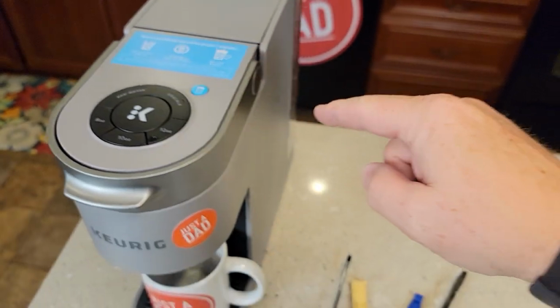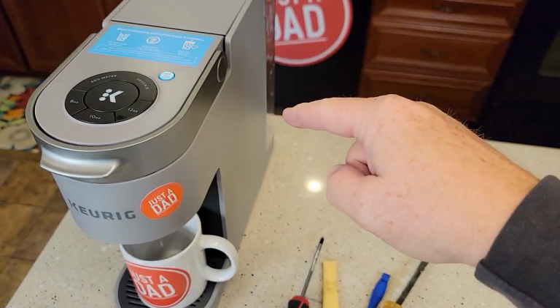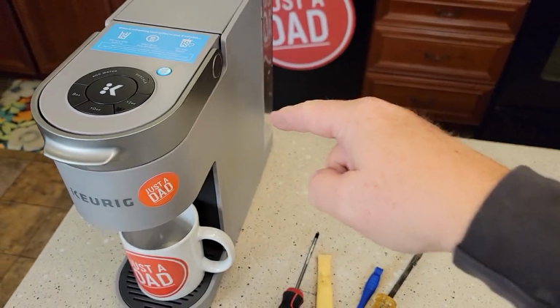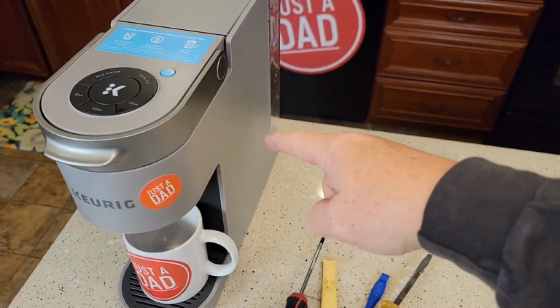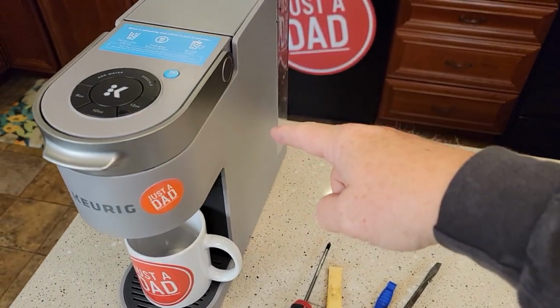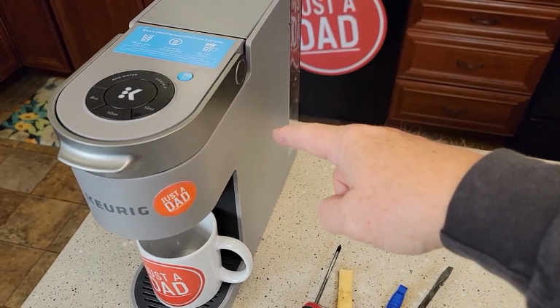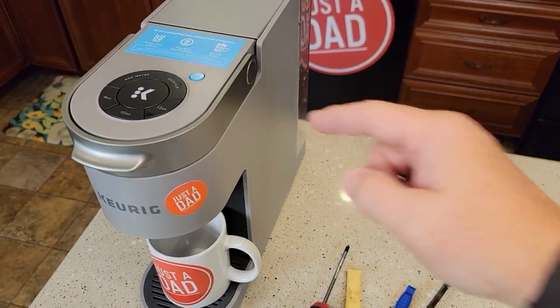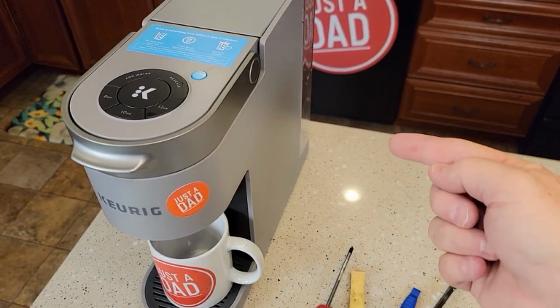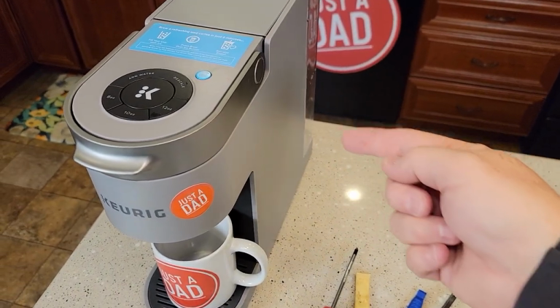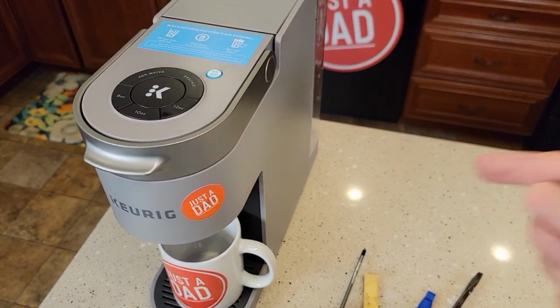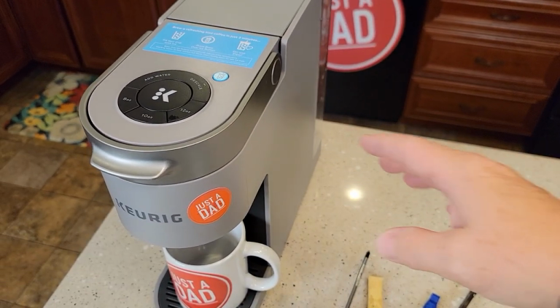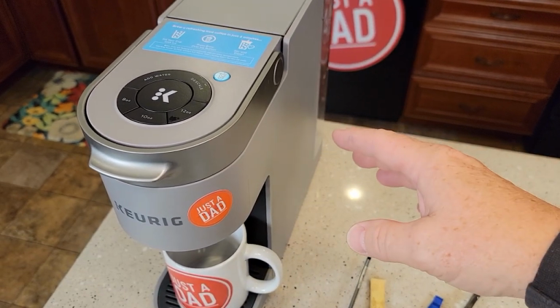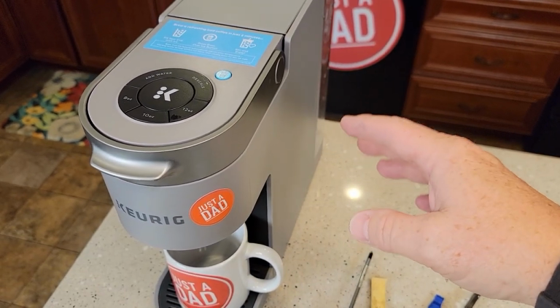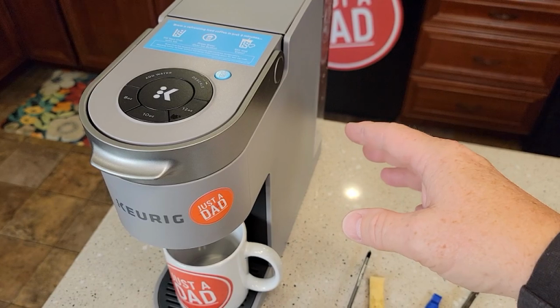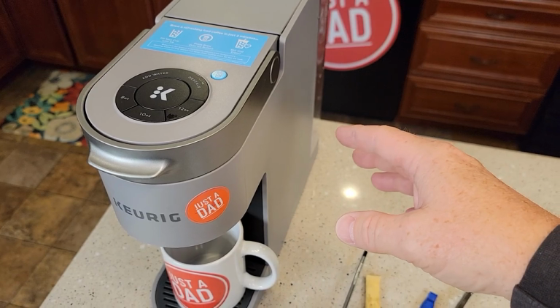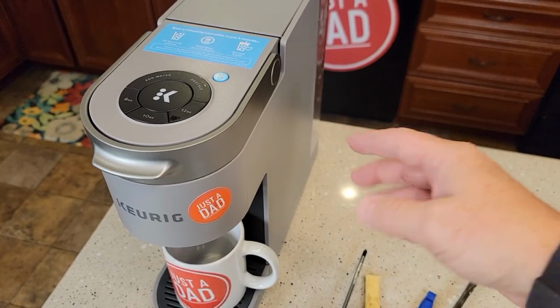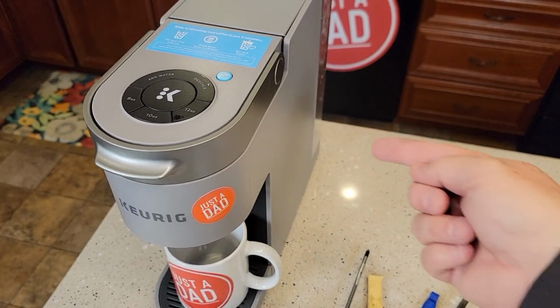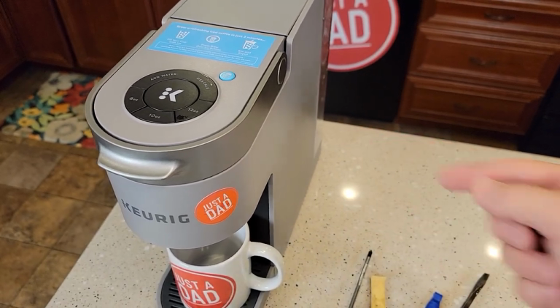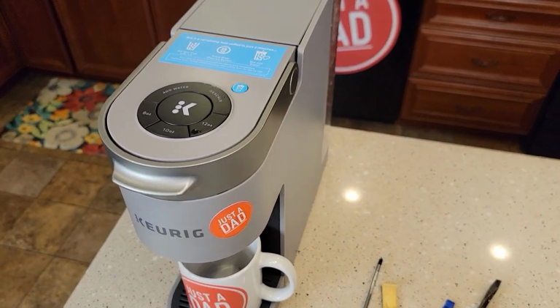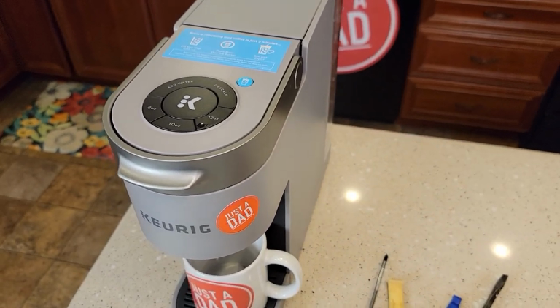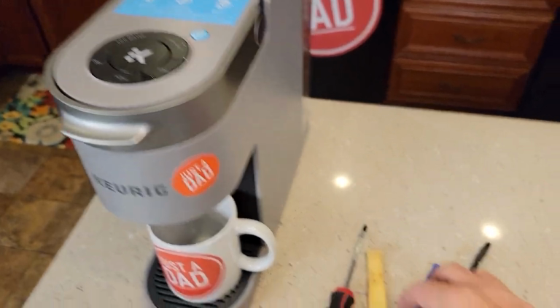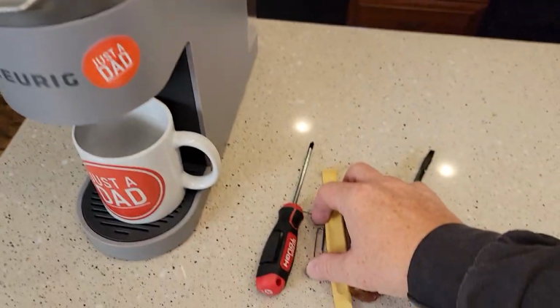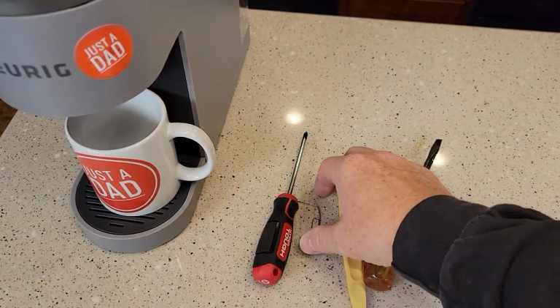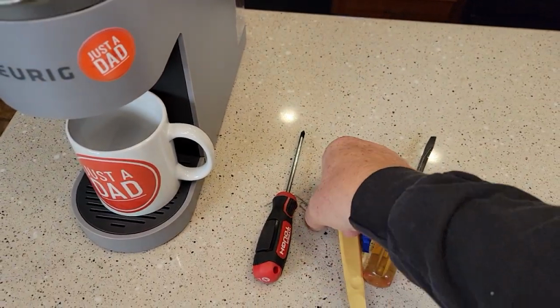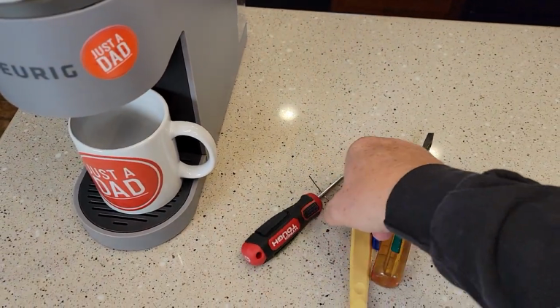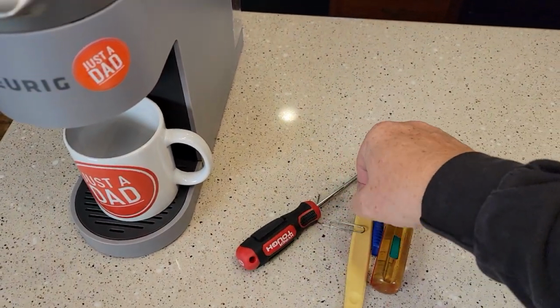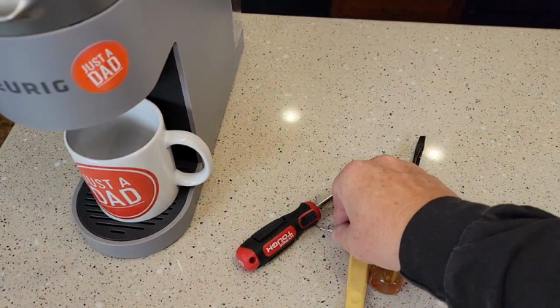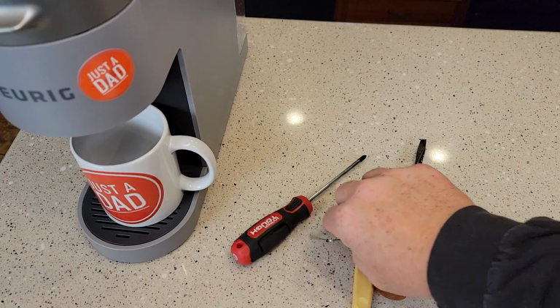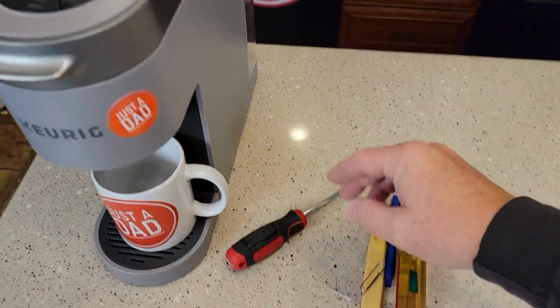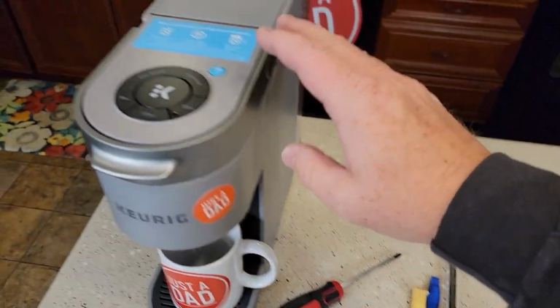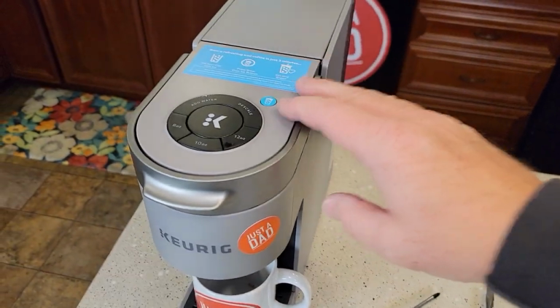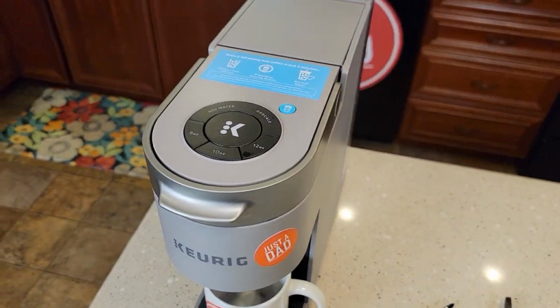There's a thermostat inside here that we can reset. It's overheated — there's an over-temperature thermostat. All we need is a paper clip. We're going to press it in and it's going to reset it.